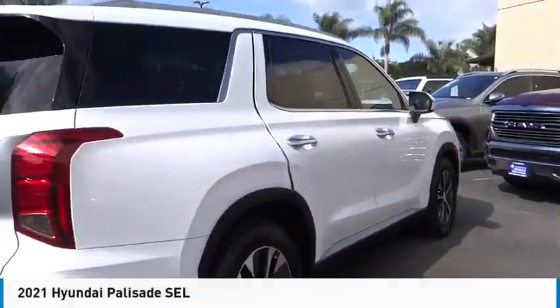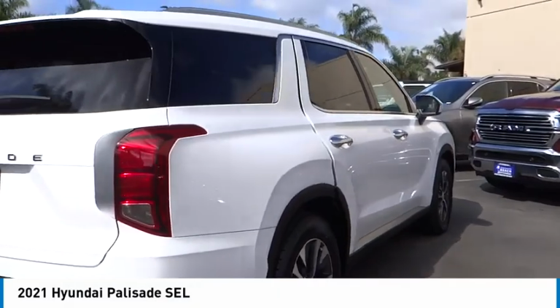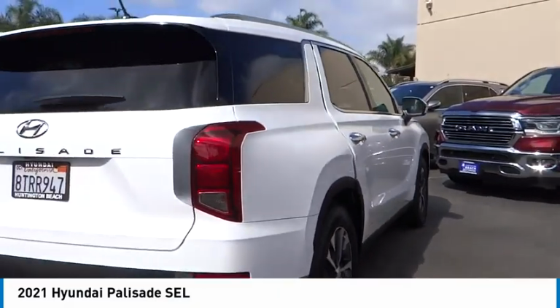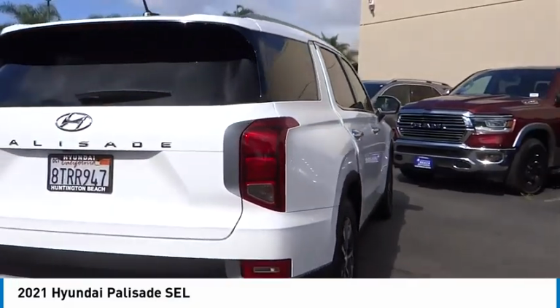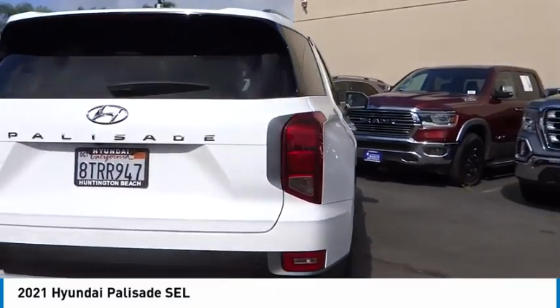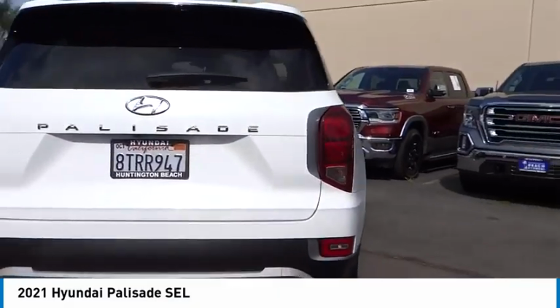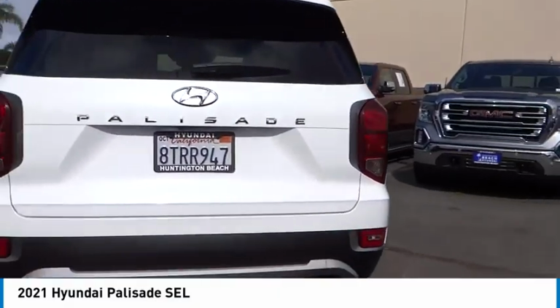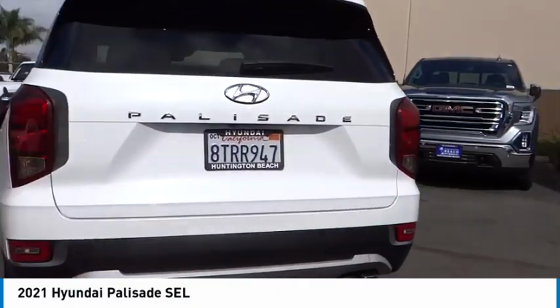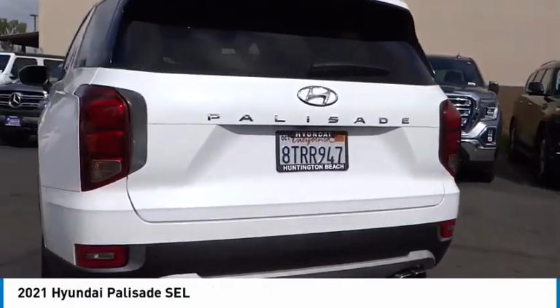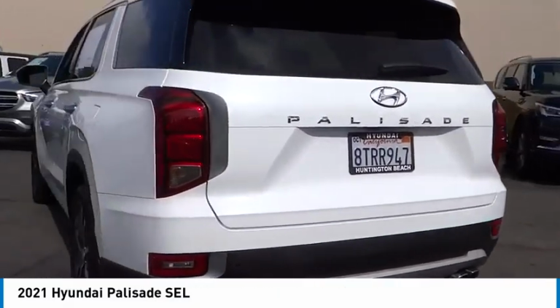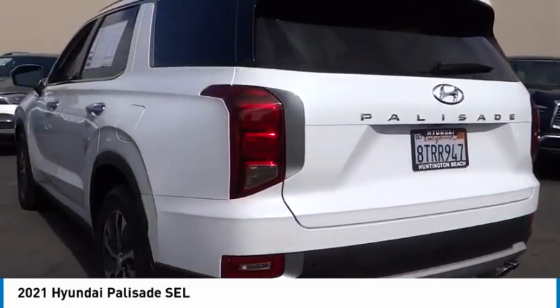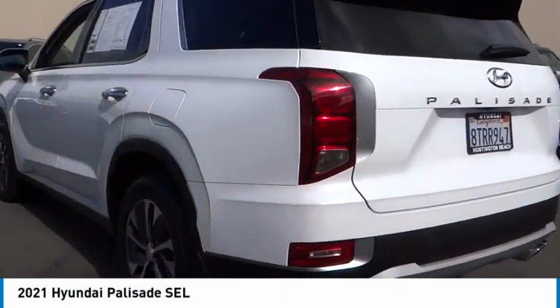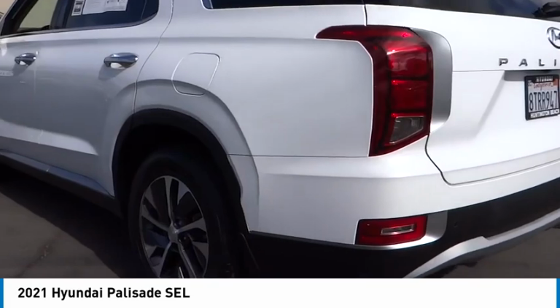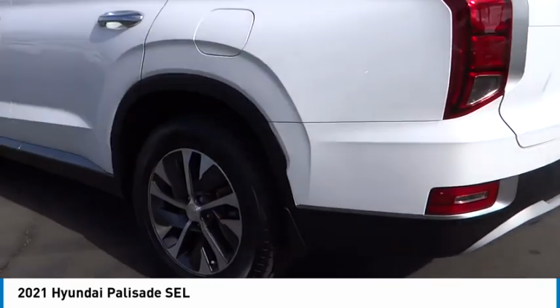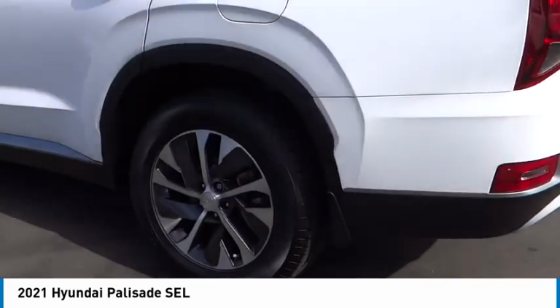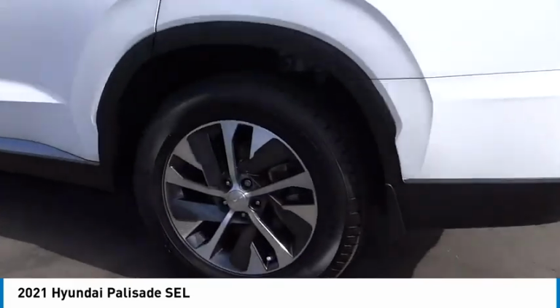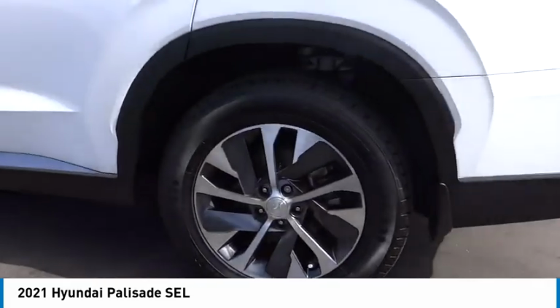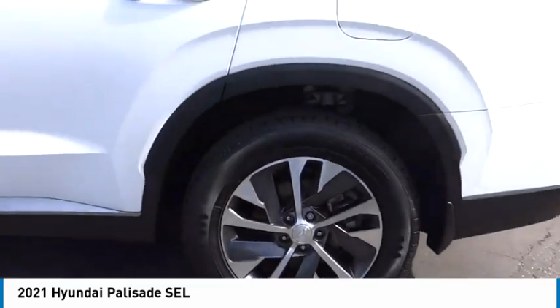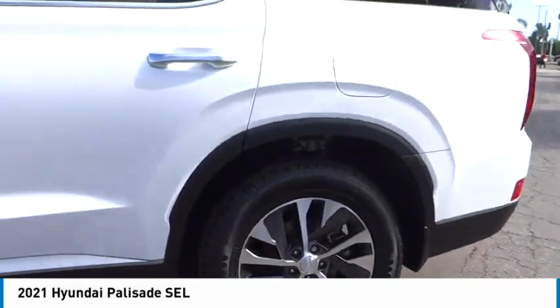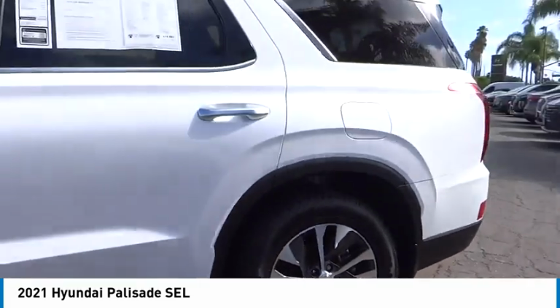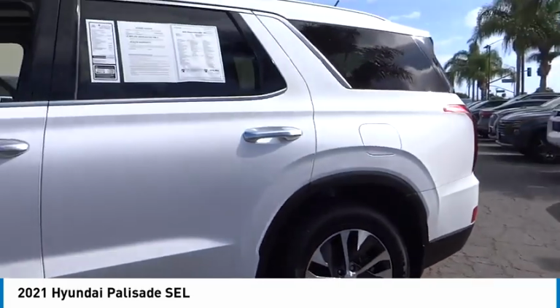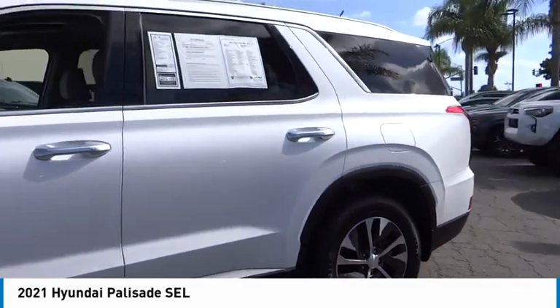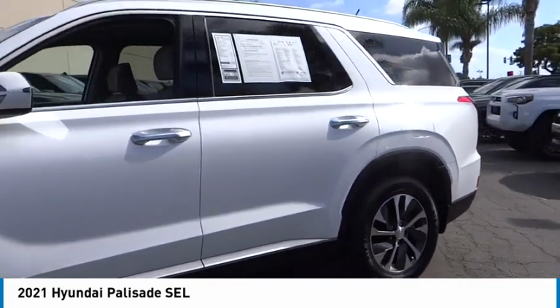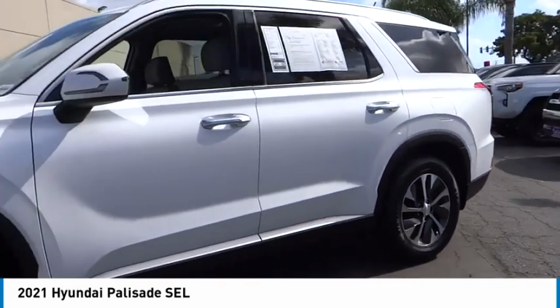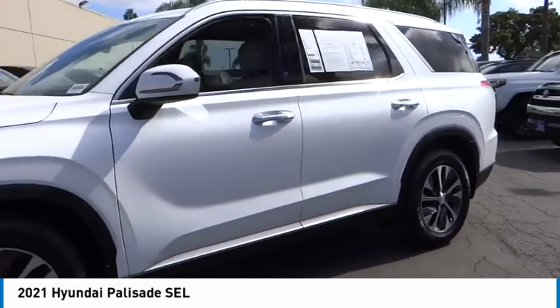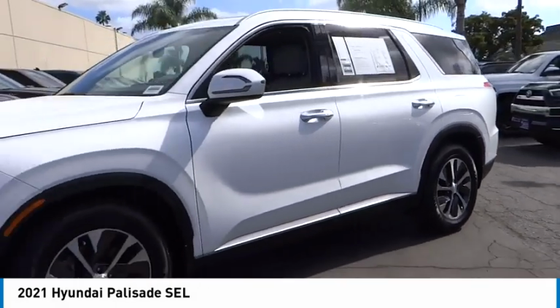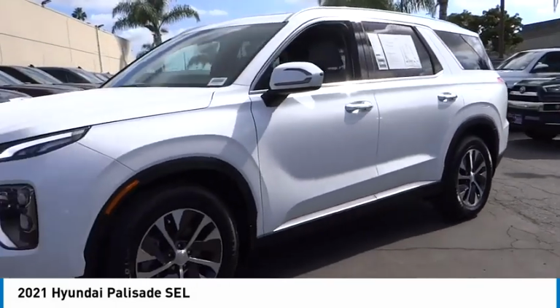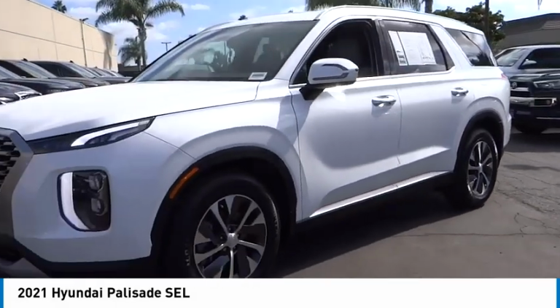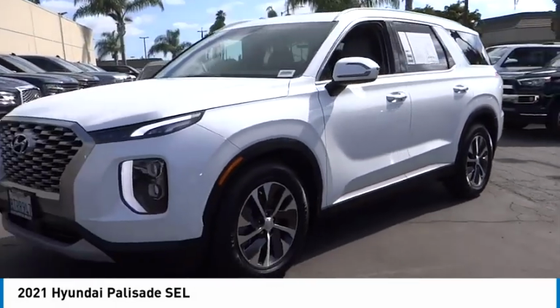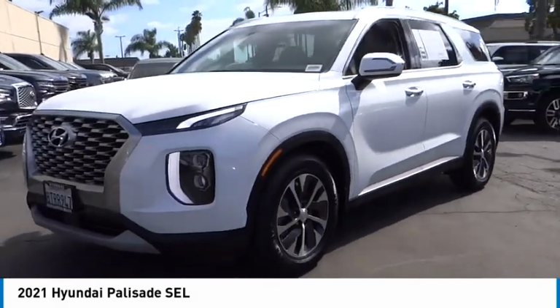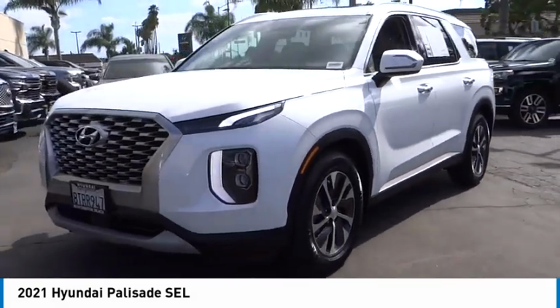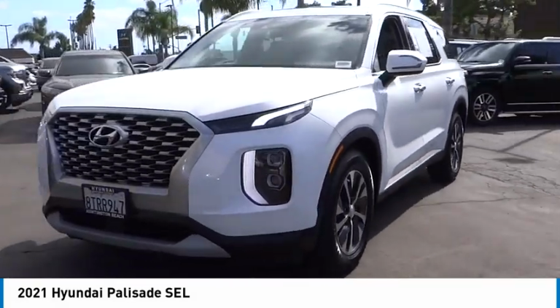We are pleased to show you the 2021 Palisade. The Hyundai Palisade includes loads of interior room, third row seating, and a stylish exterior. Throw in all the additional technology features and your family will be thrilled to ride around in style.